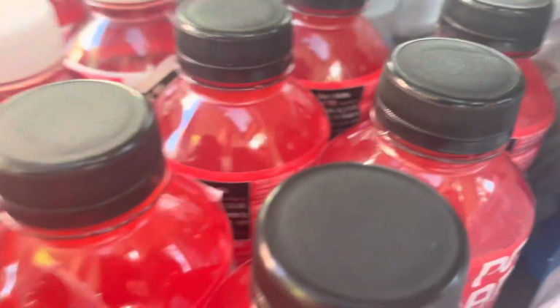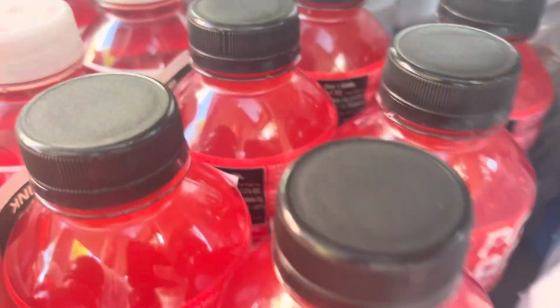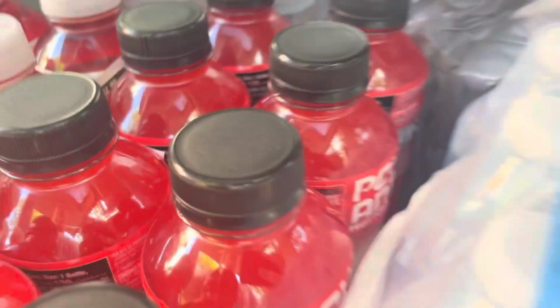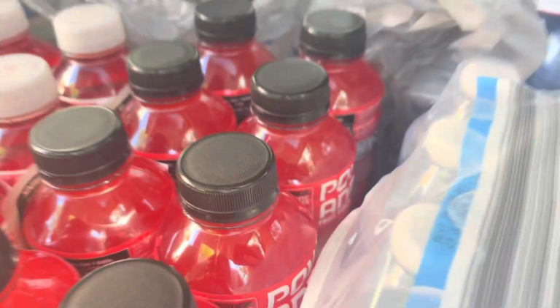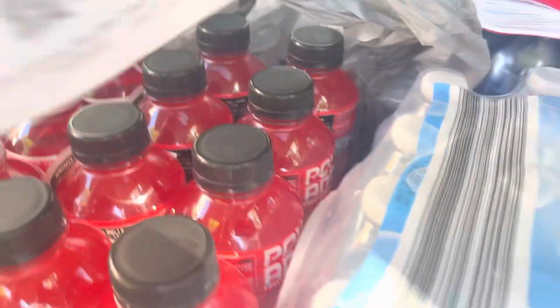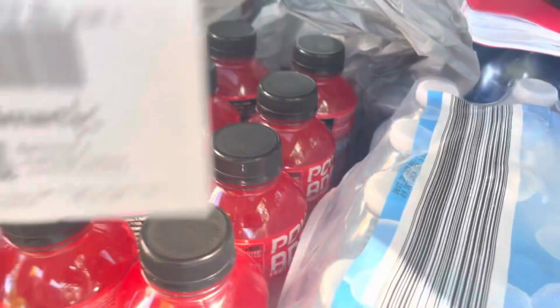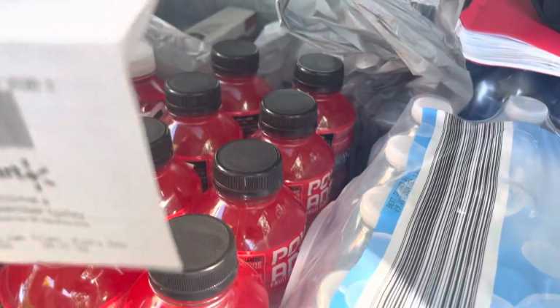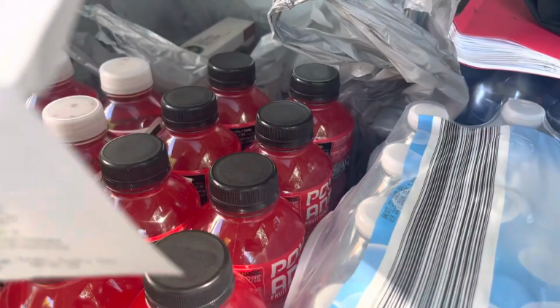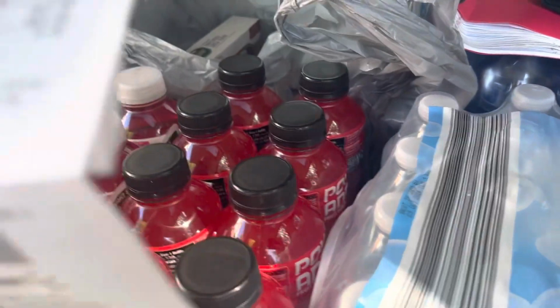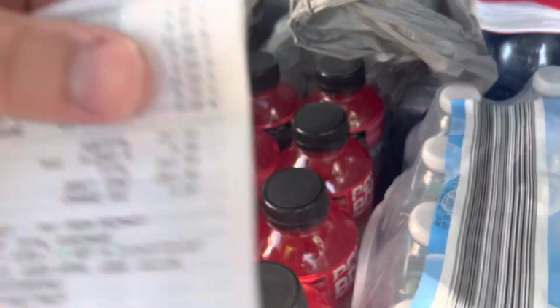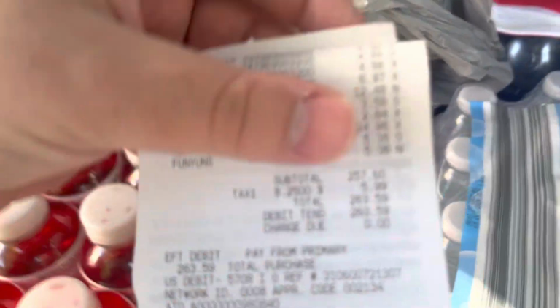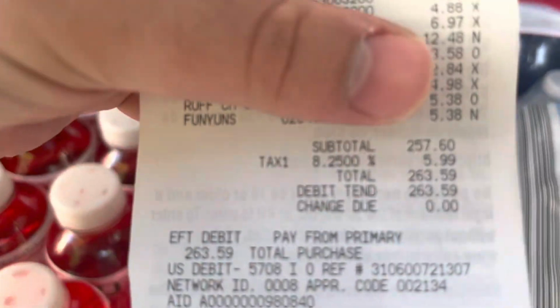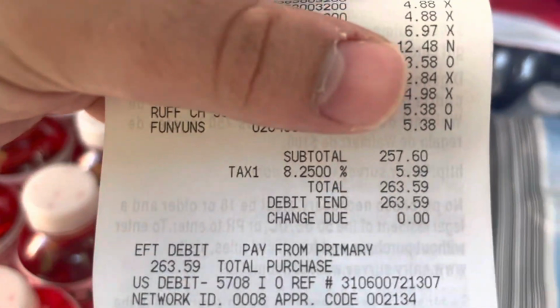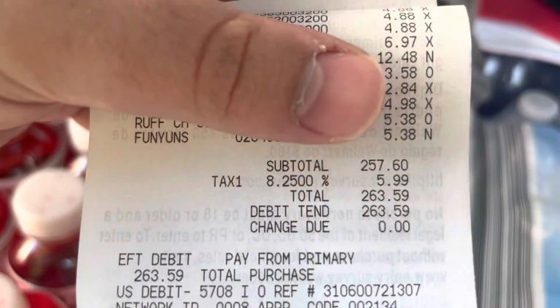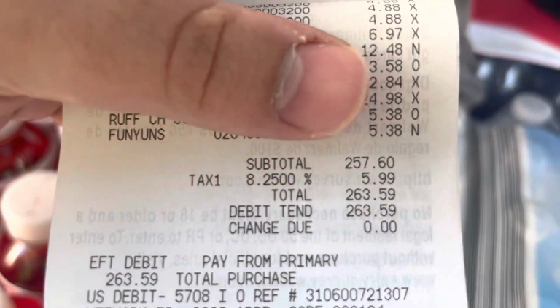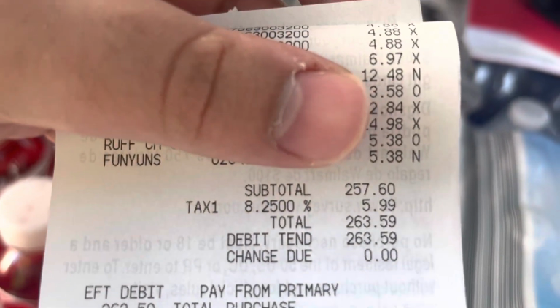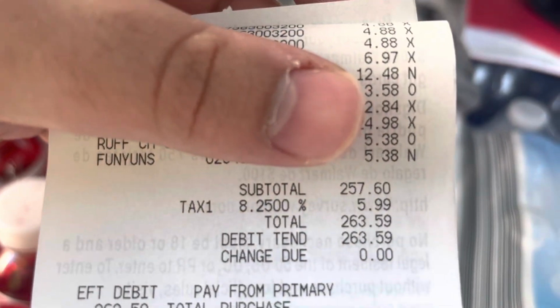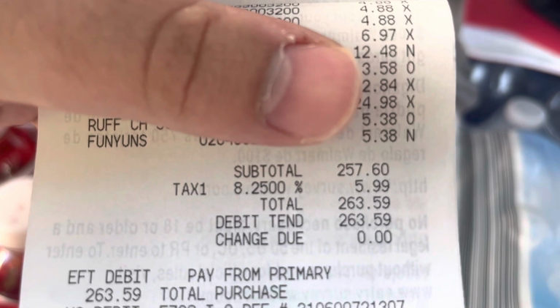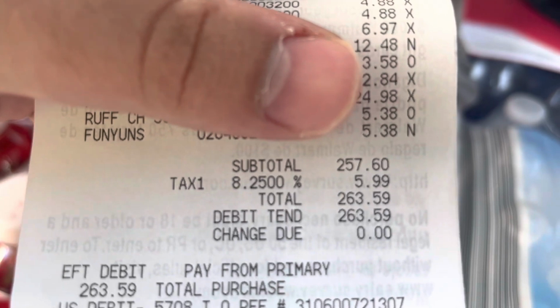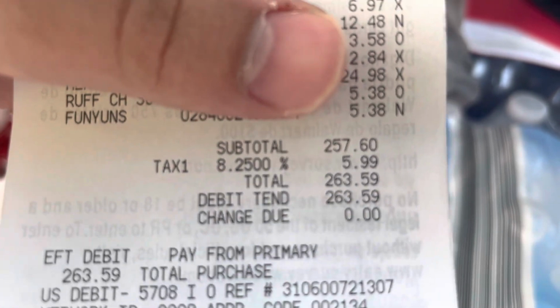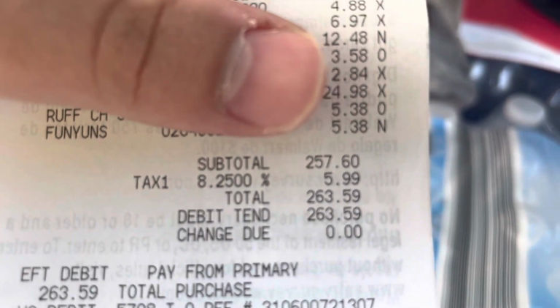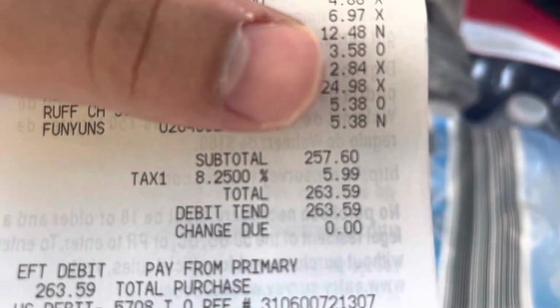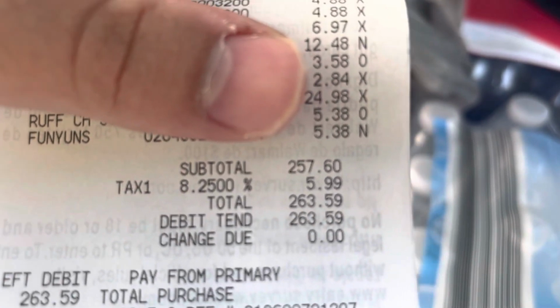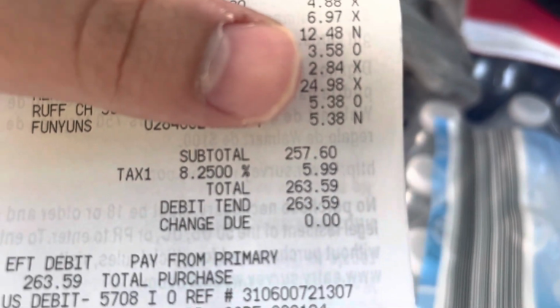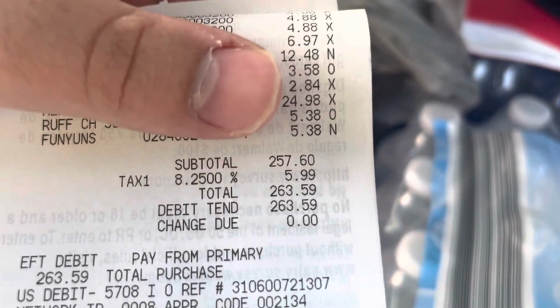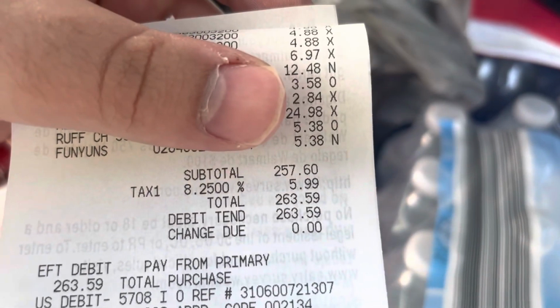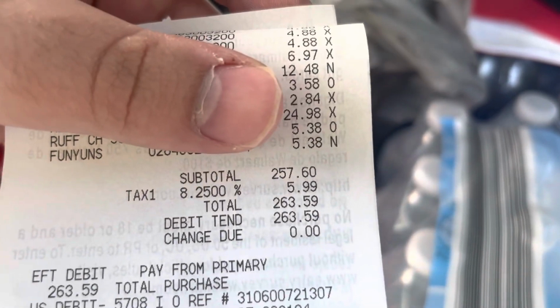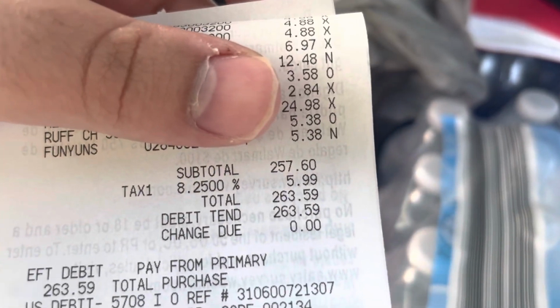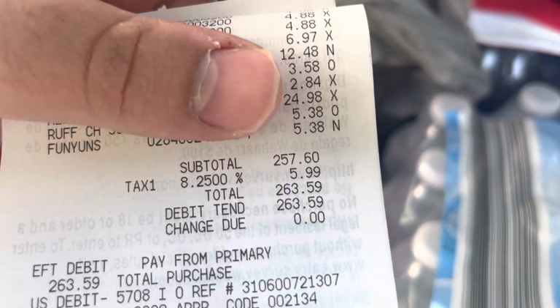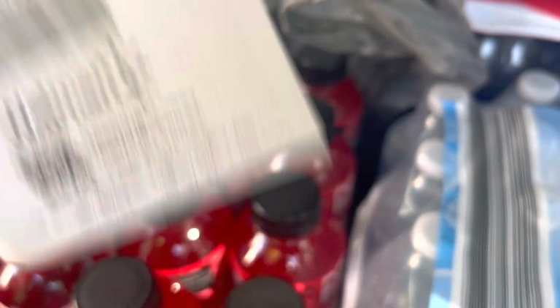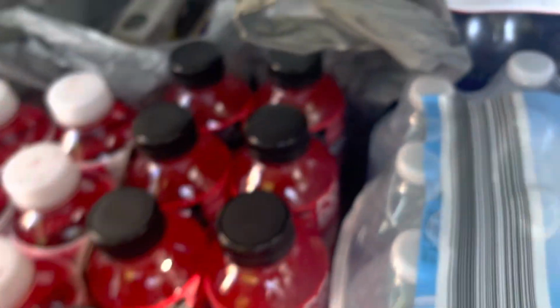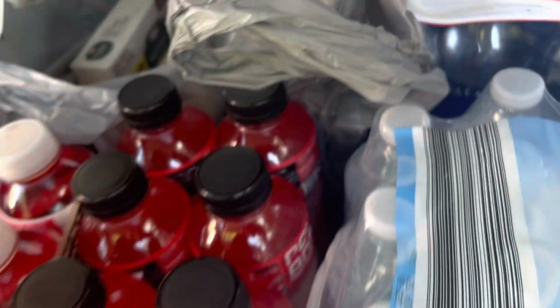And before this, I'll show you real quick how much we've spent. About $264.